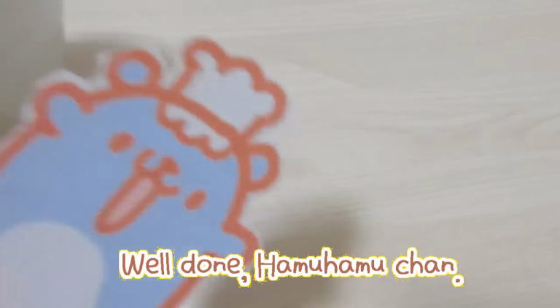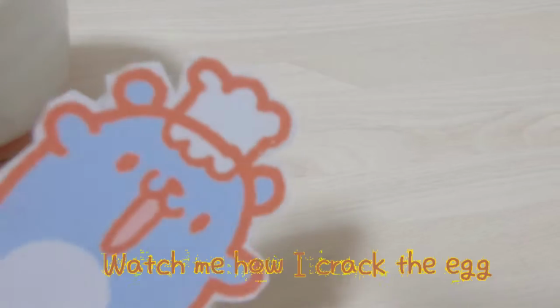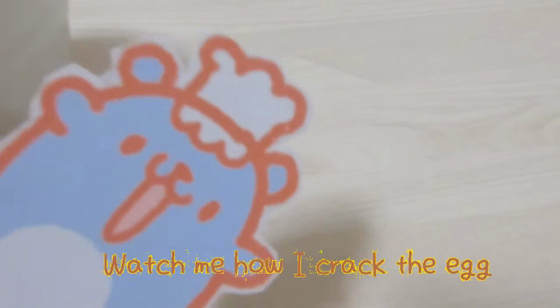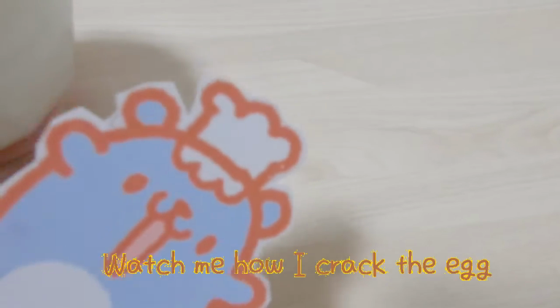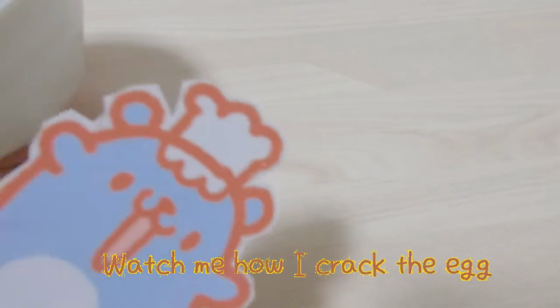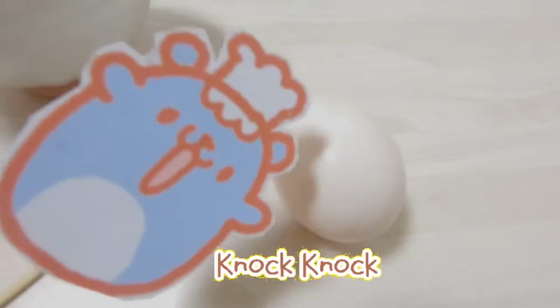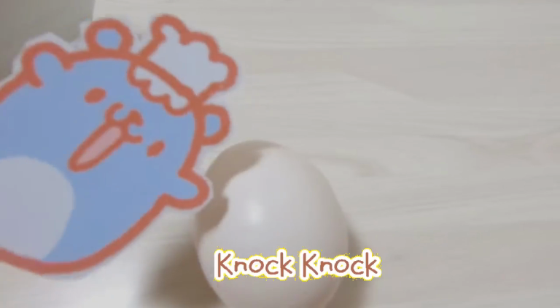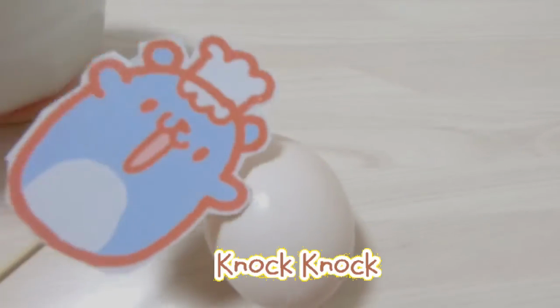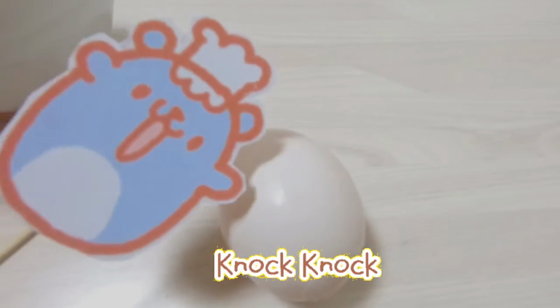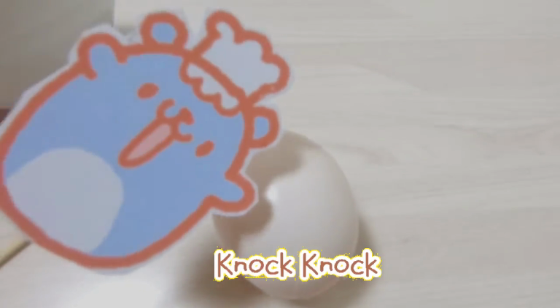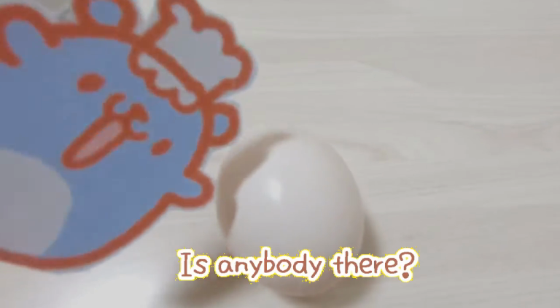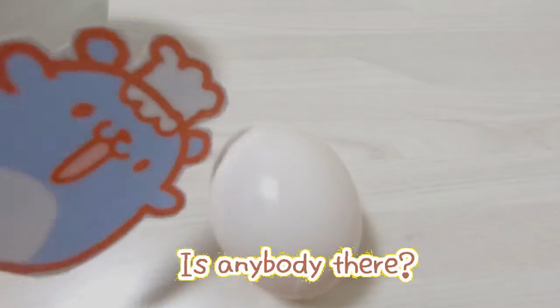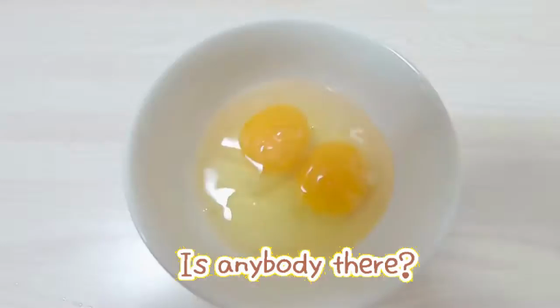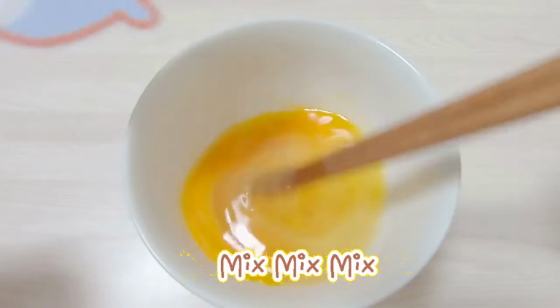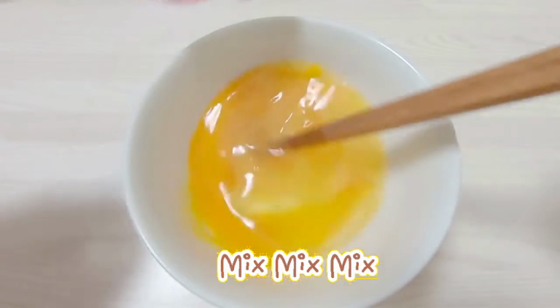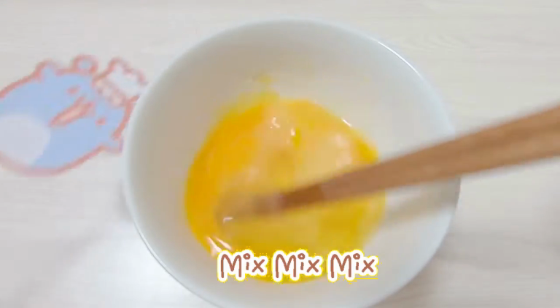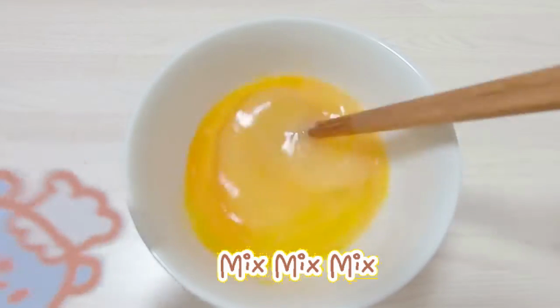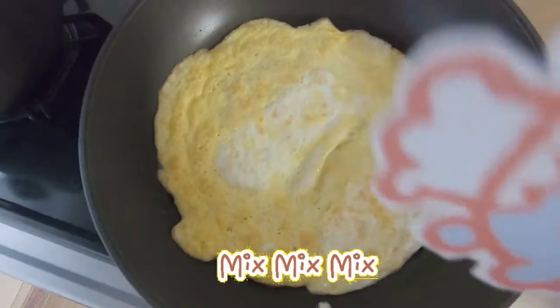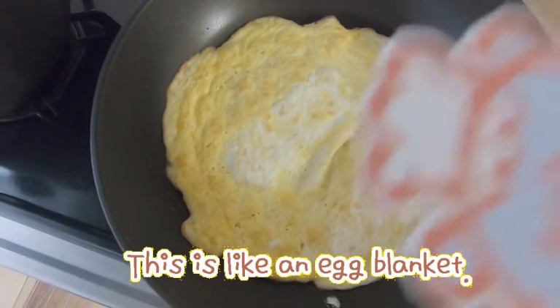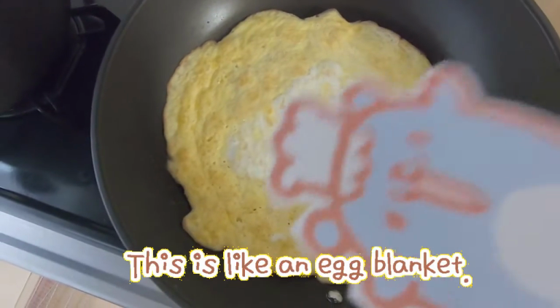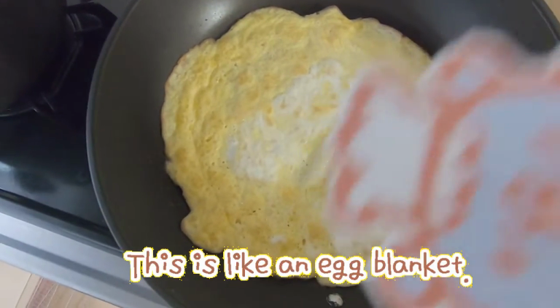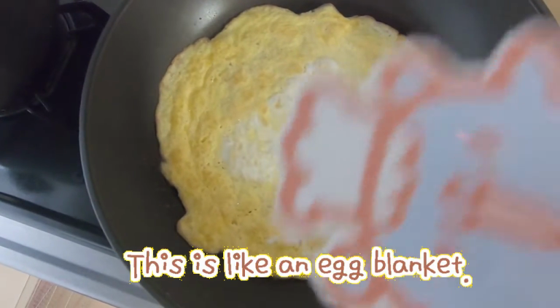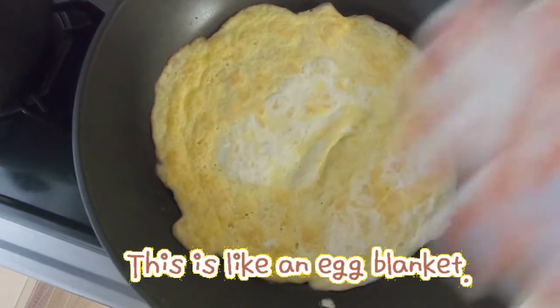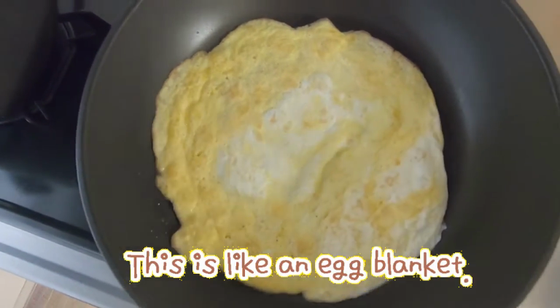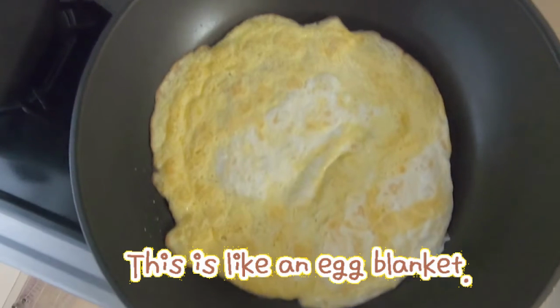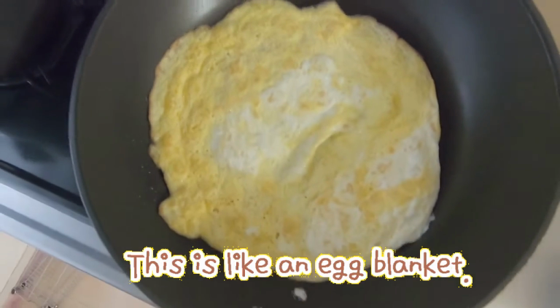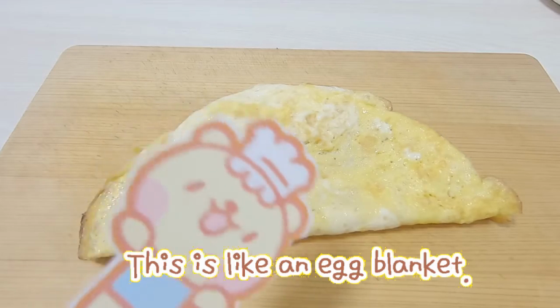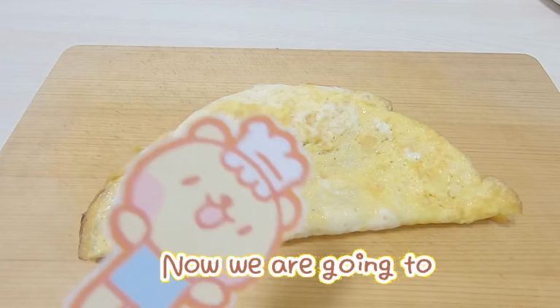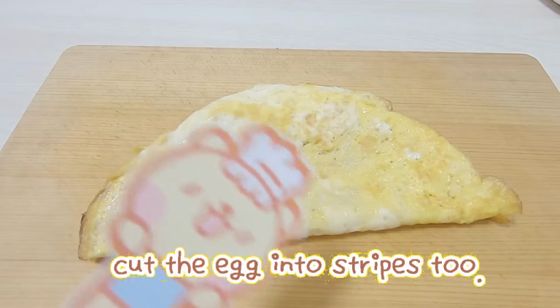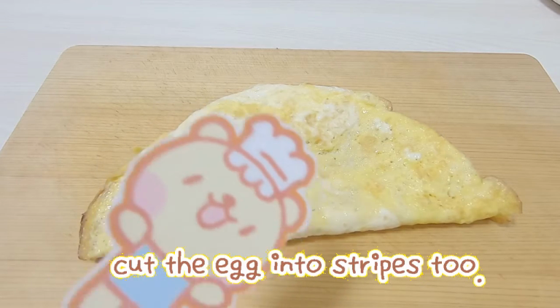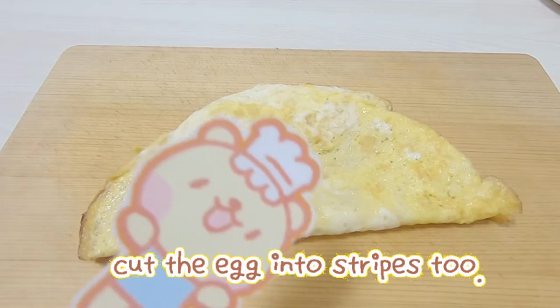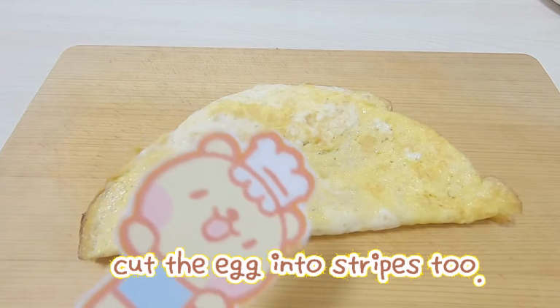Watch me how I crack the egg. Knock, knock, knock, knock. Is somebody there? Mix, mix, mix, mix. This is like an egg blanket. Now we are going to cut the egg into strips too.